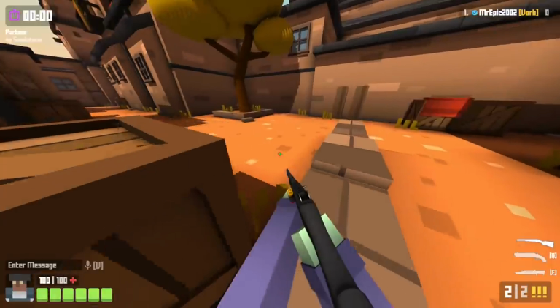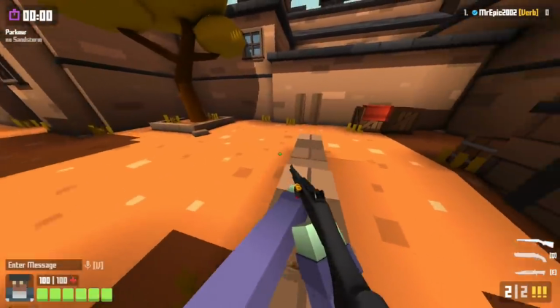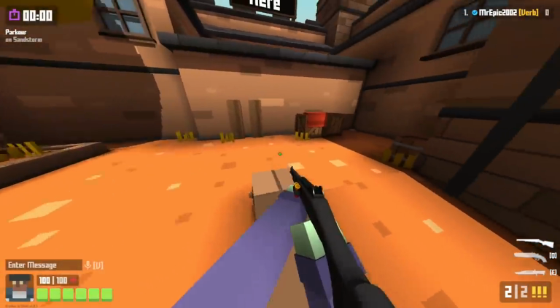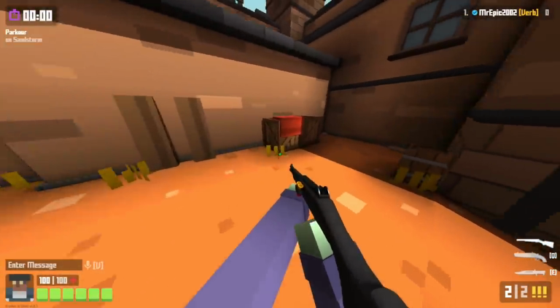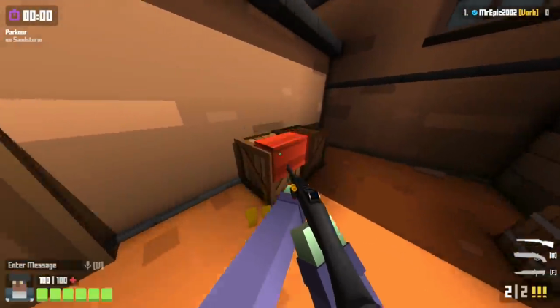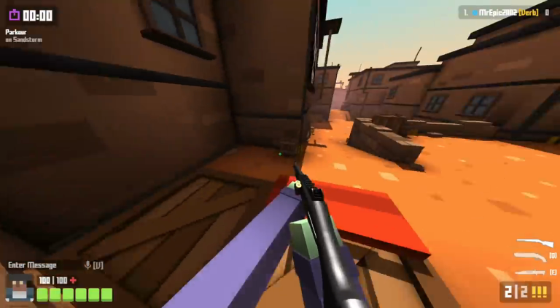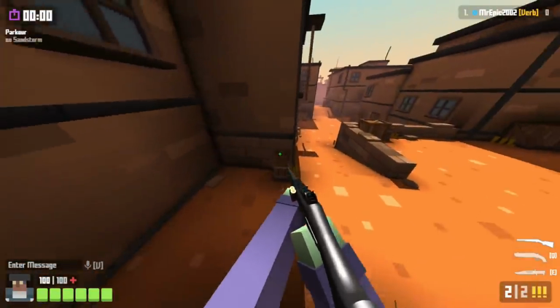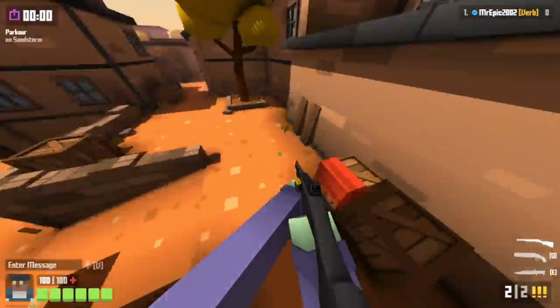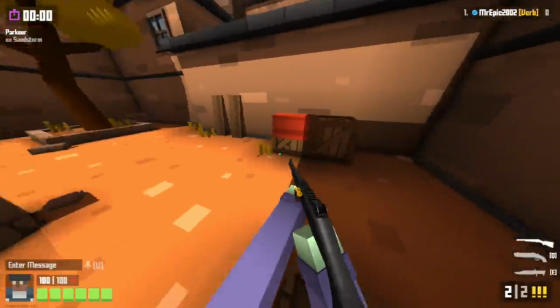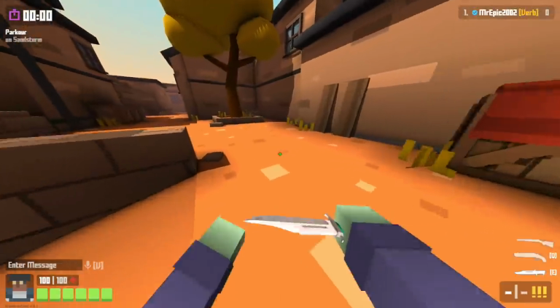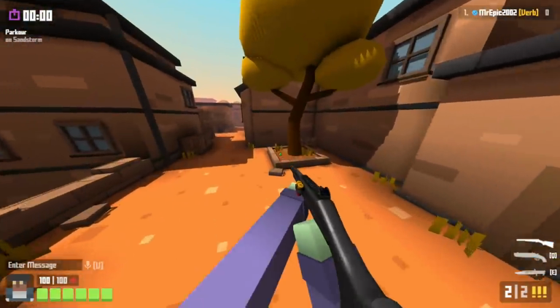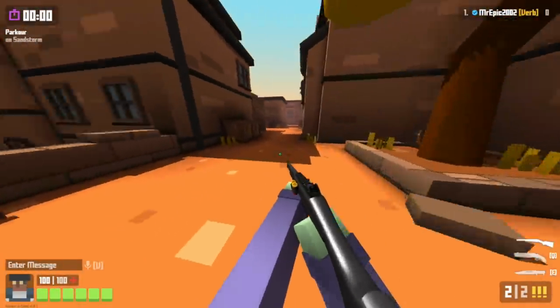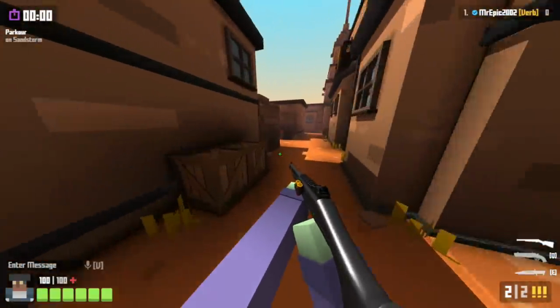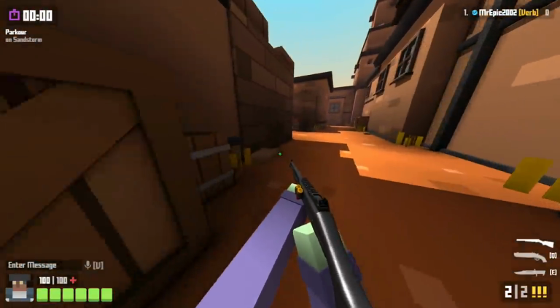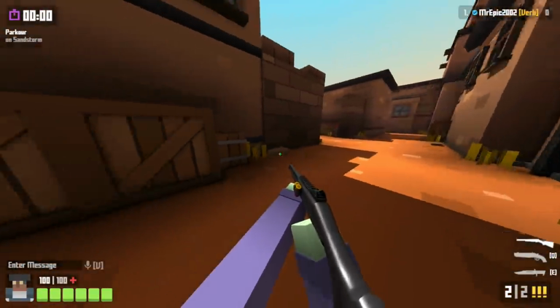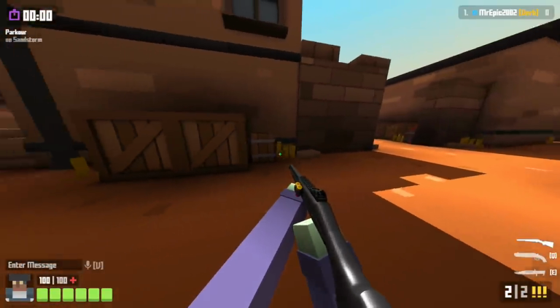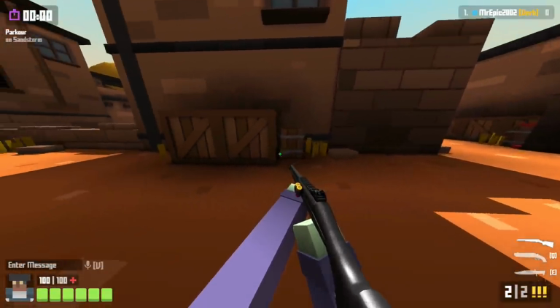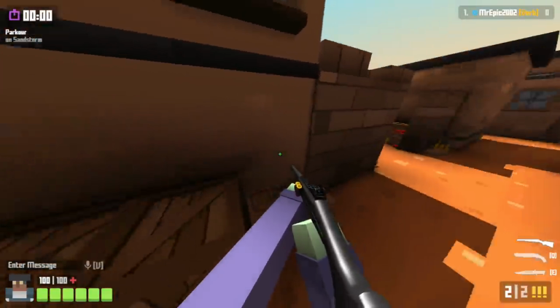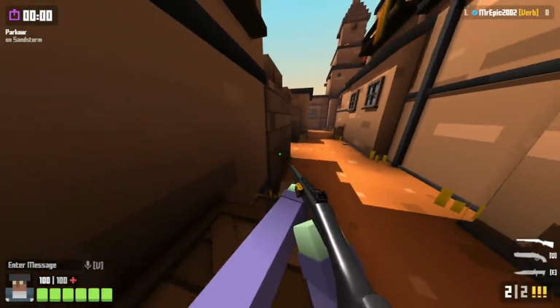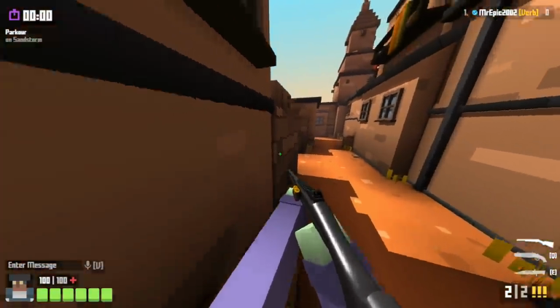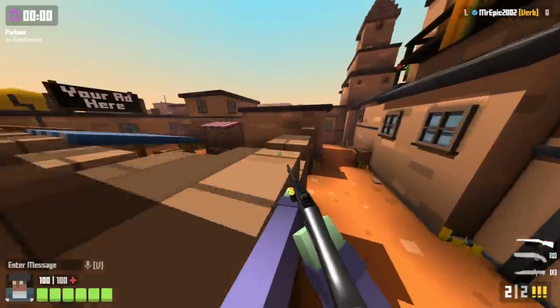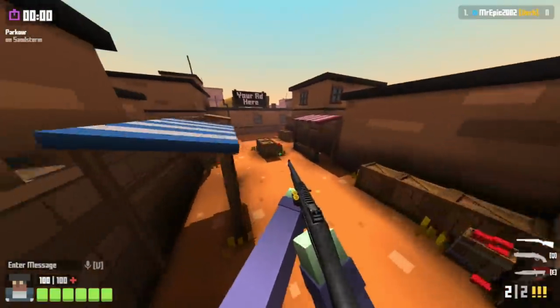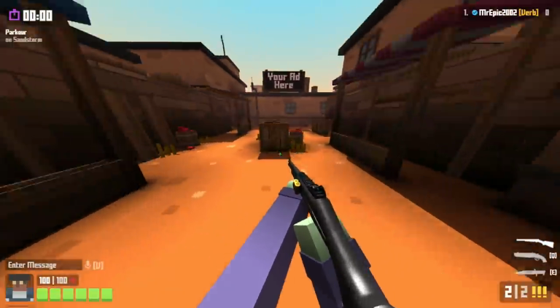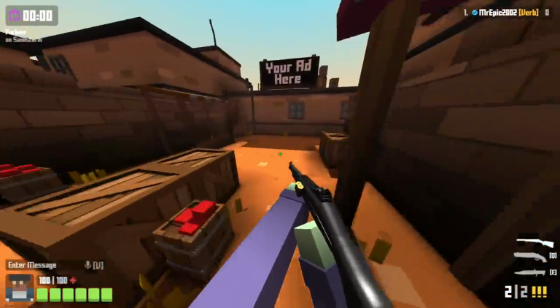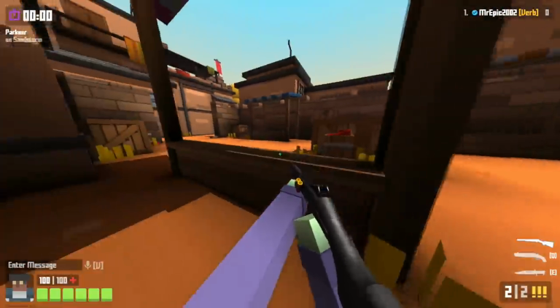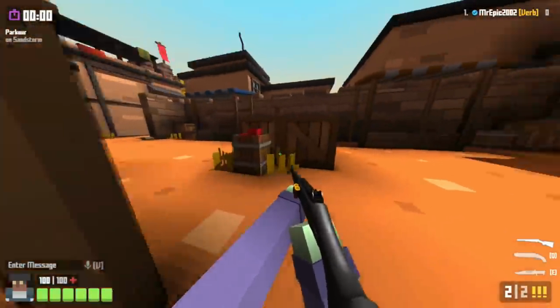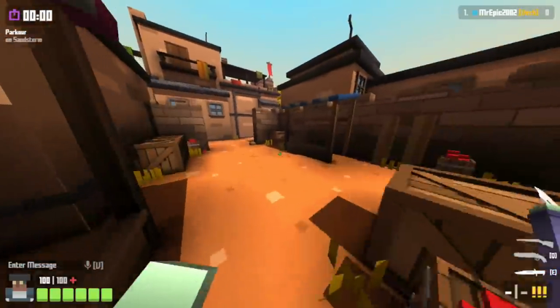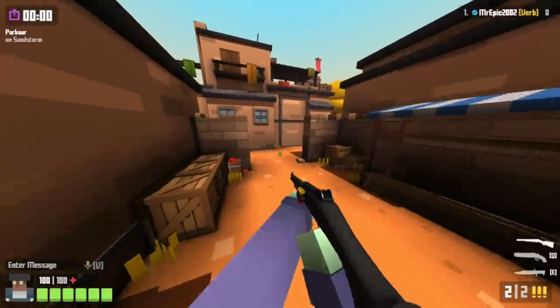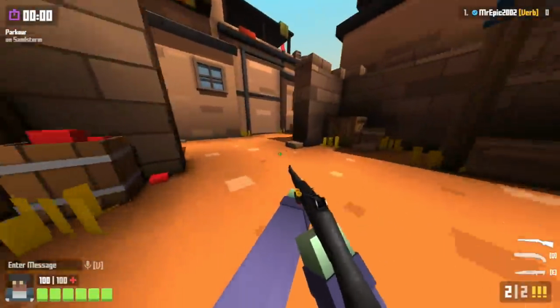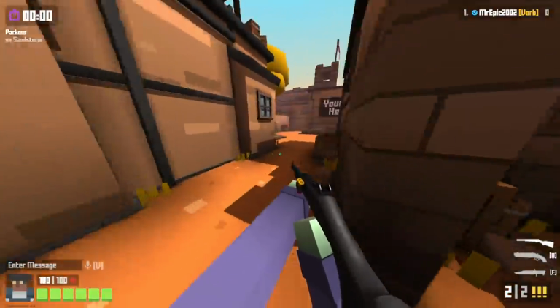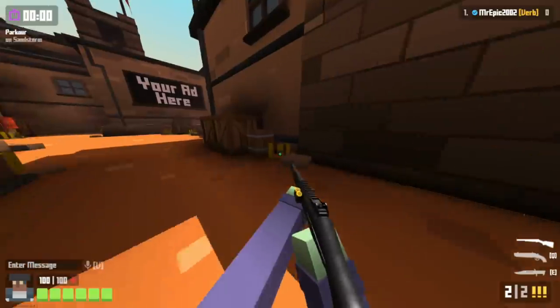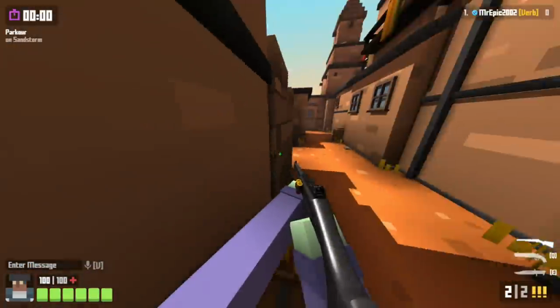Next we have Sandstorm, and there aren't really many glitches on Sandstorm — a lot of them have been patched and overall it's a really solid map. These are more features I'd say. The first one is just simply sliding over this ledge right here and you'll be able to go into market really easily and quickly.